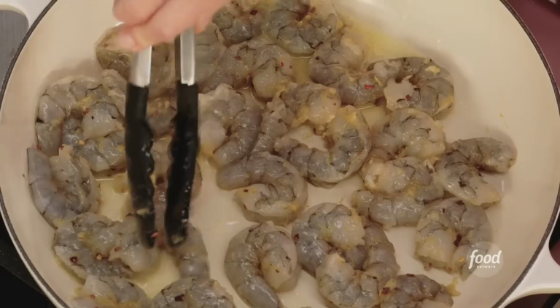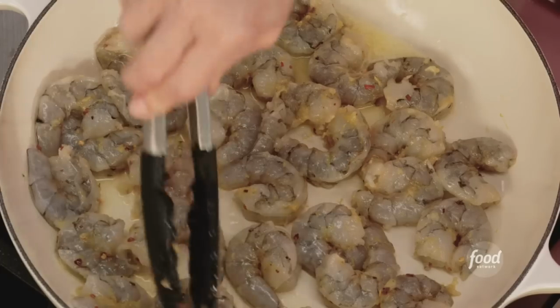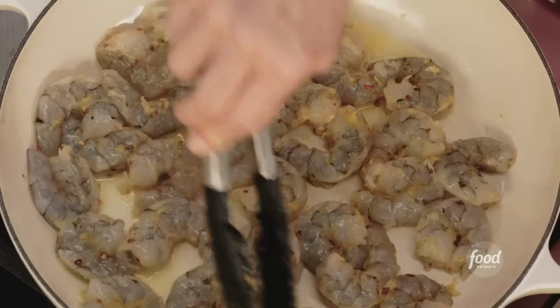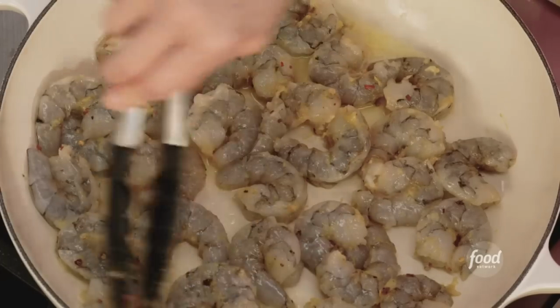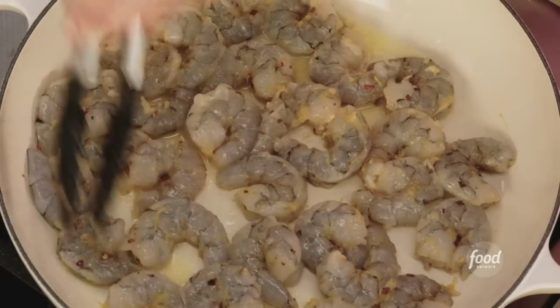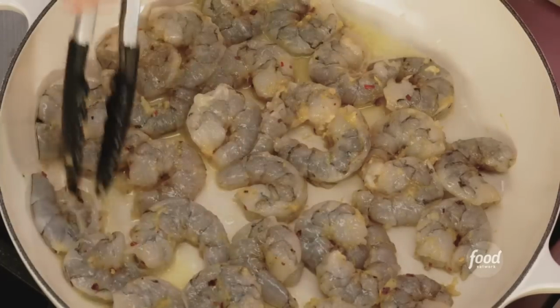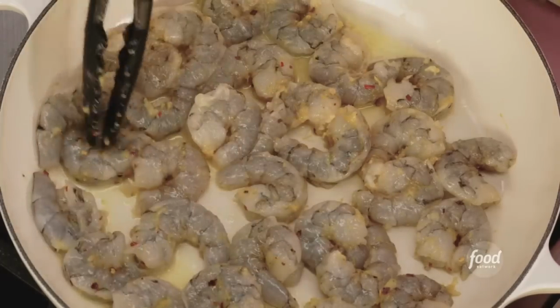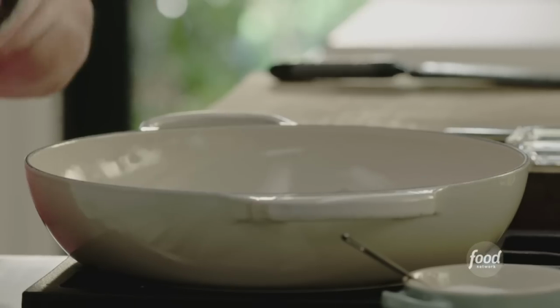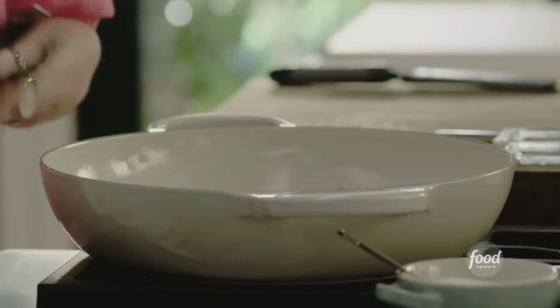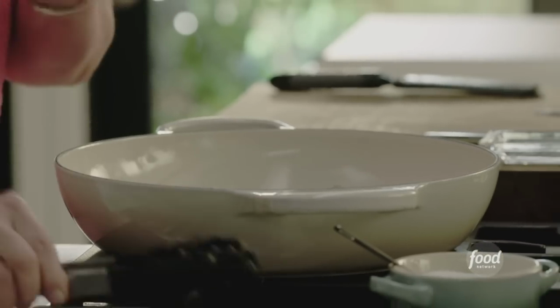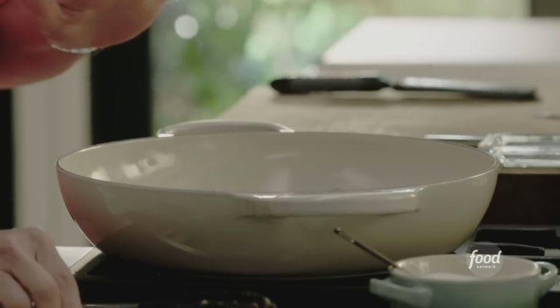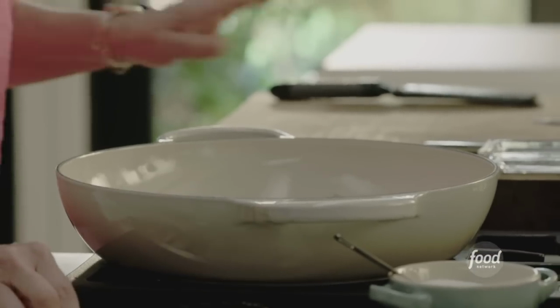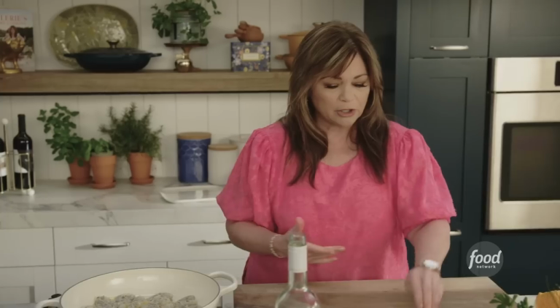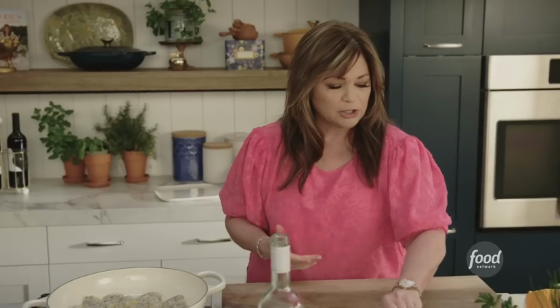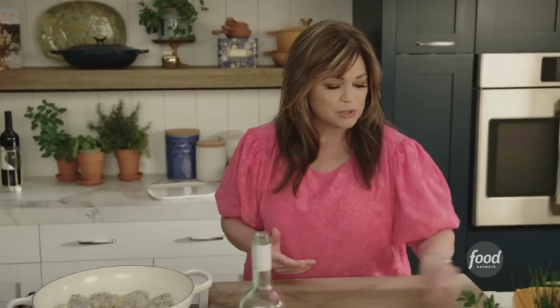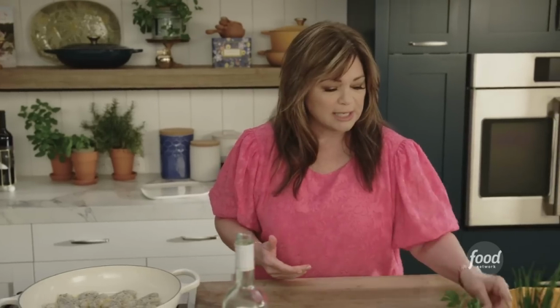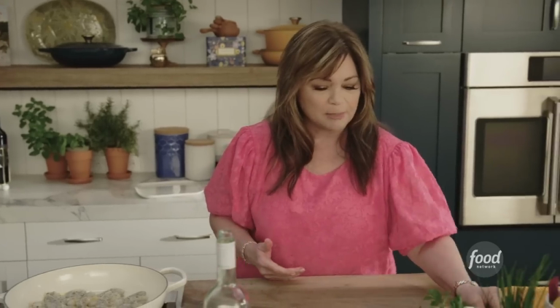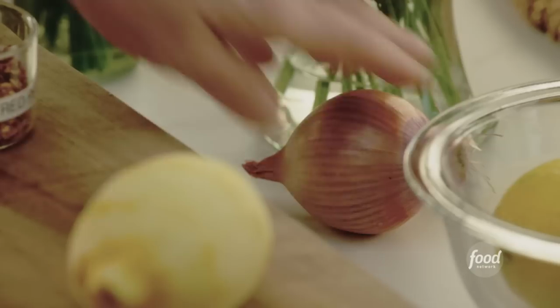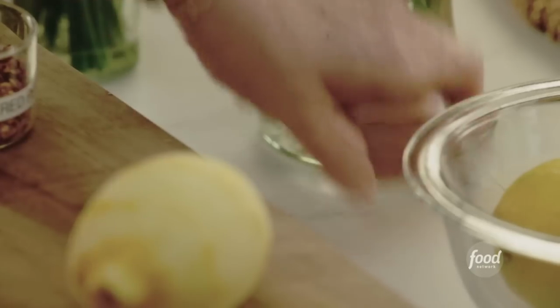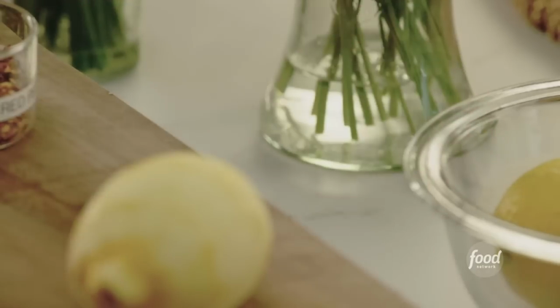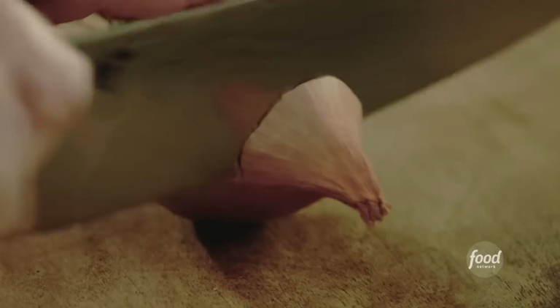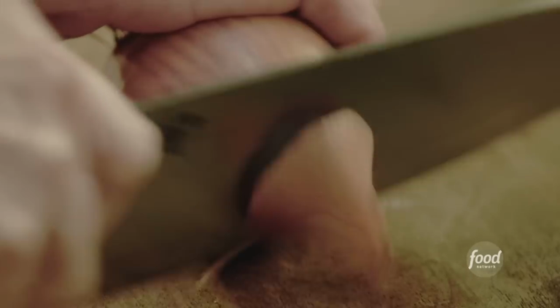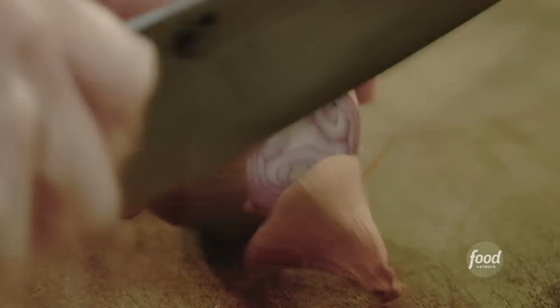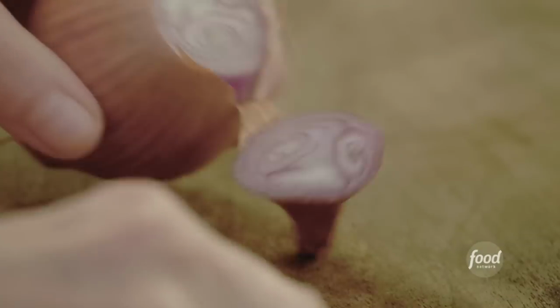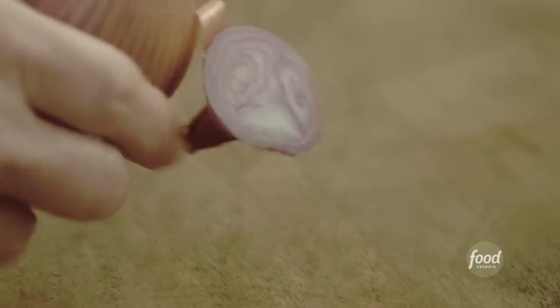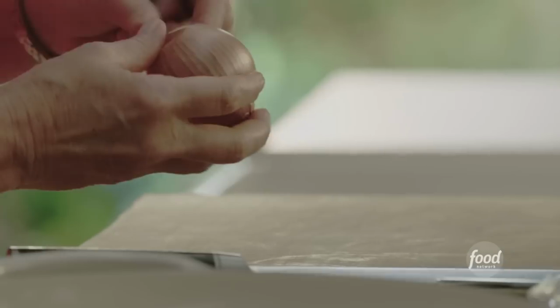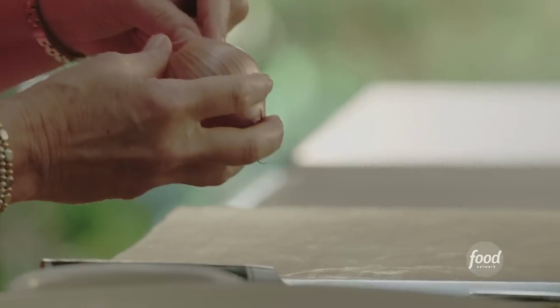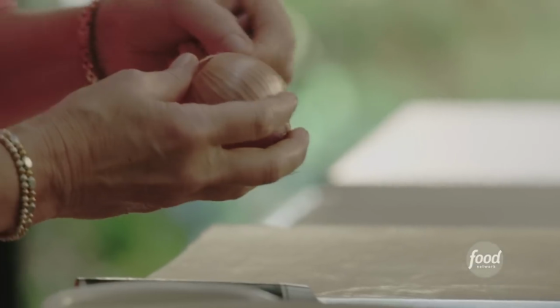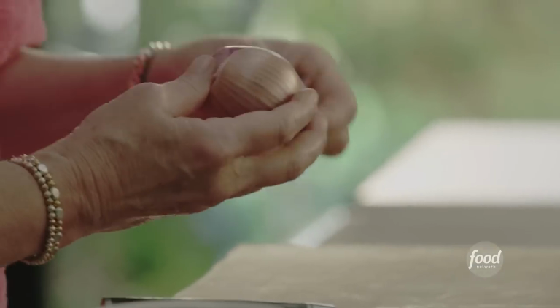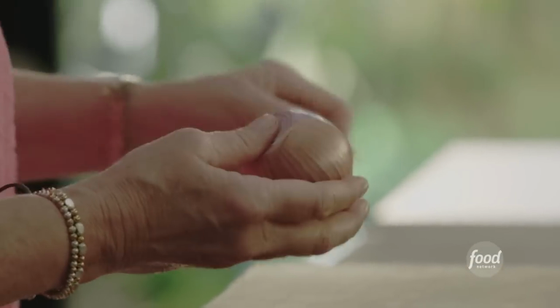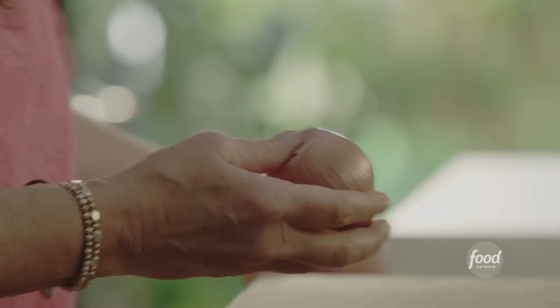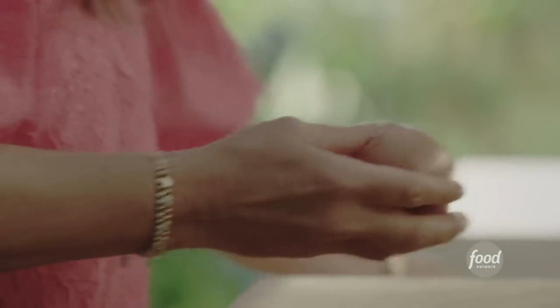While we wait for the shrimp to sauté, we are going to slice up our shallot. We just want to take off the thin outer skin.